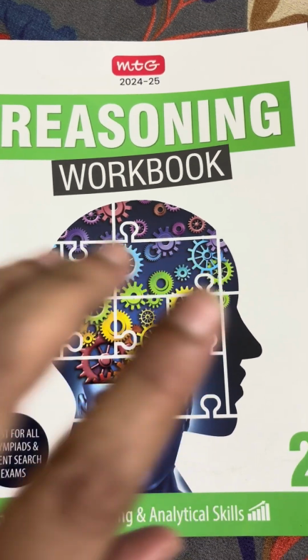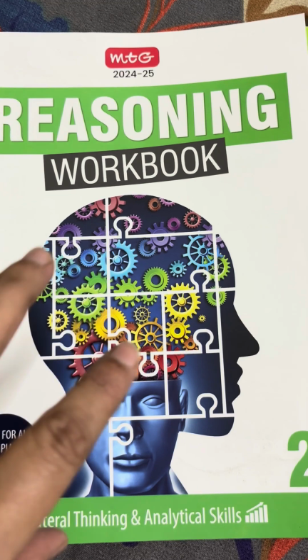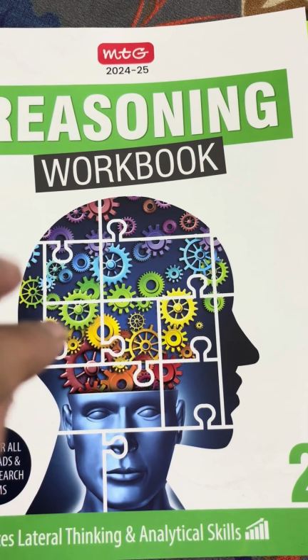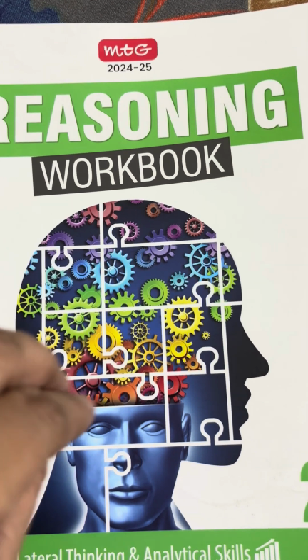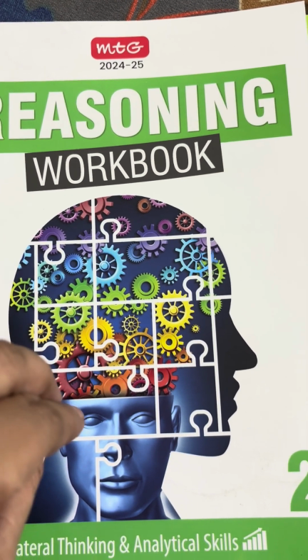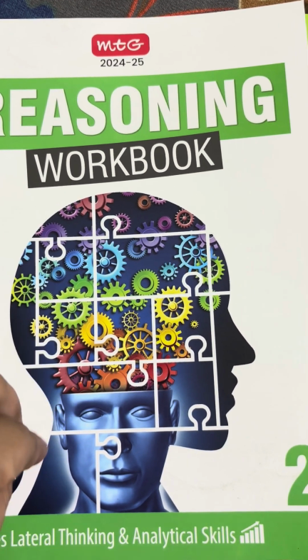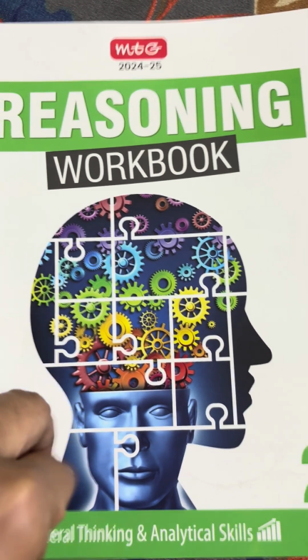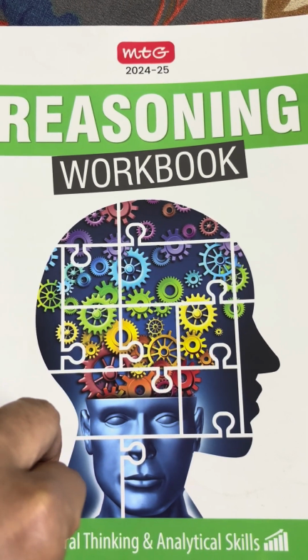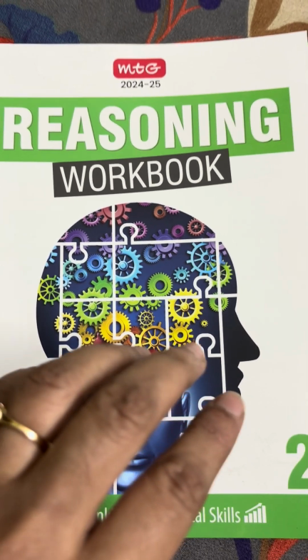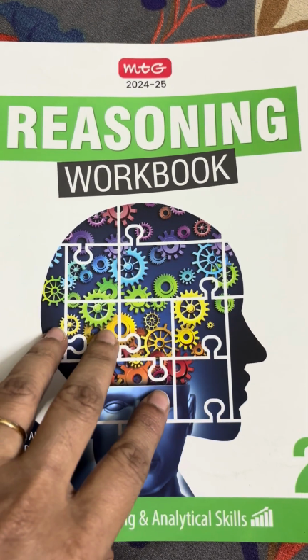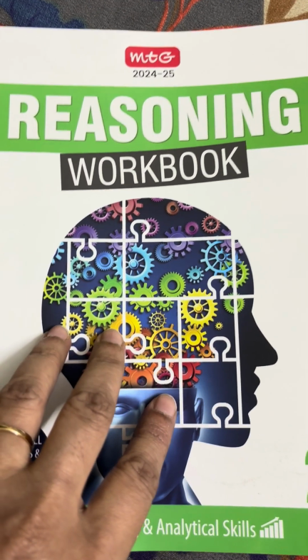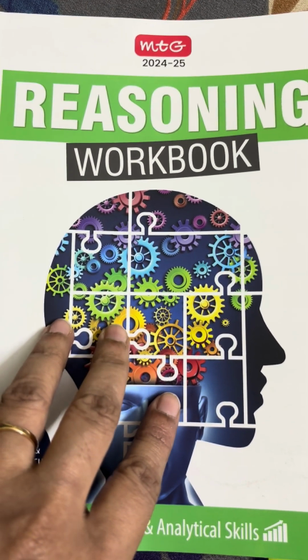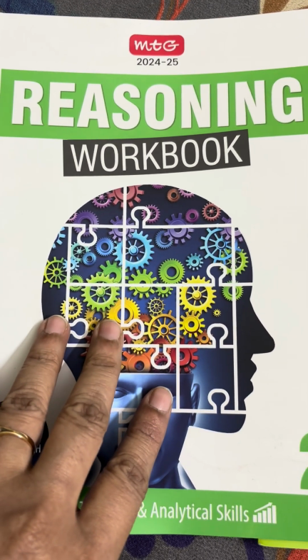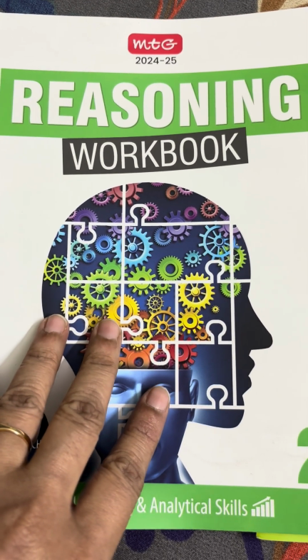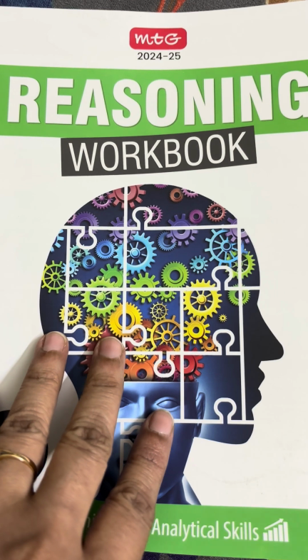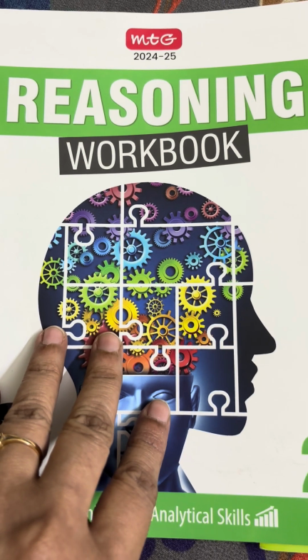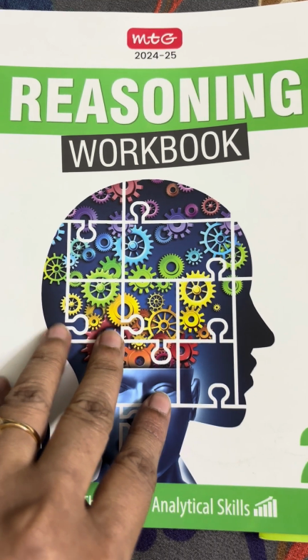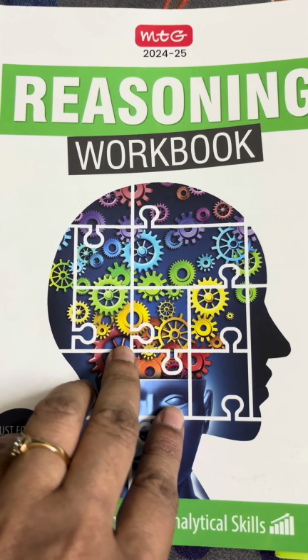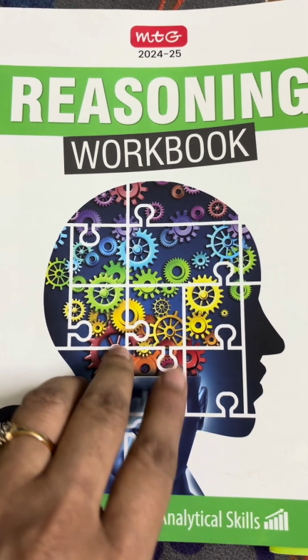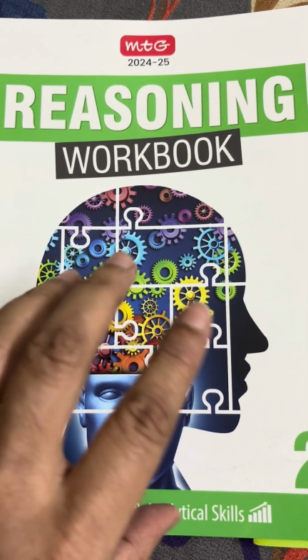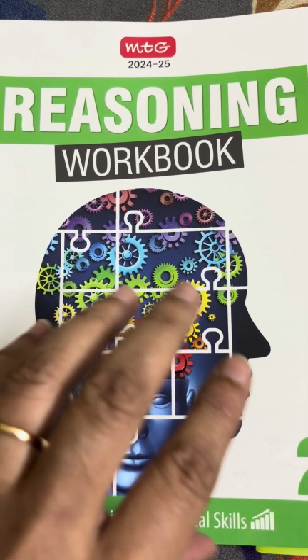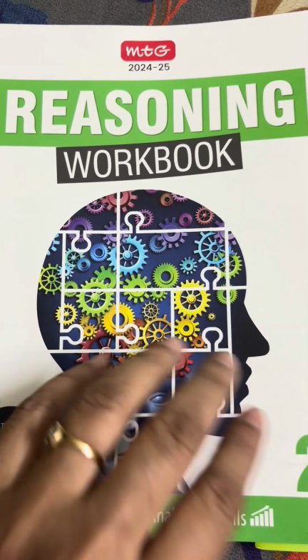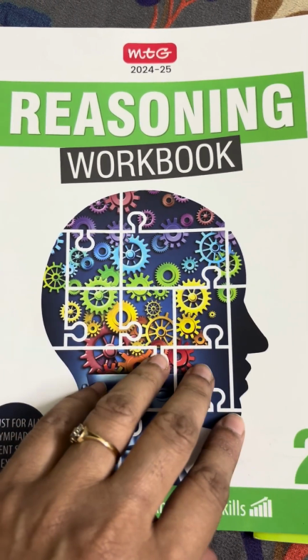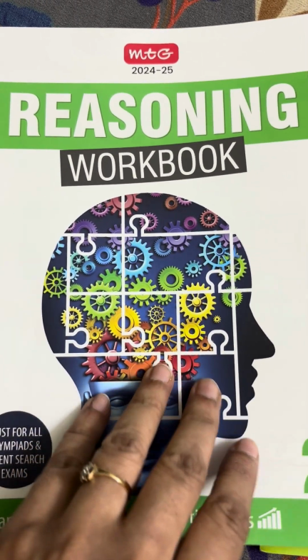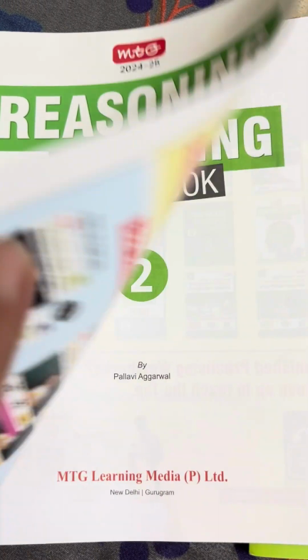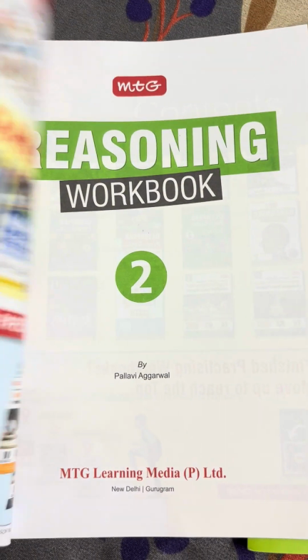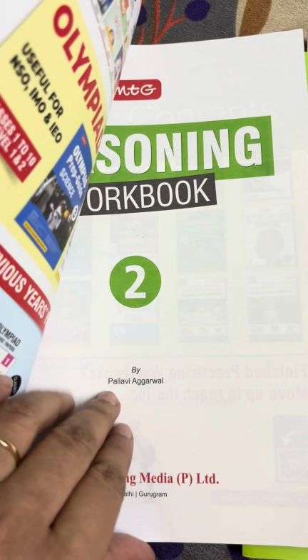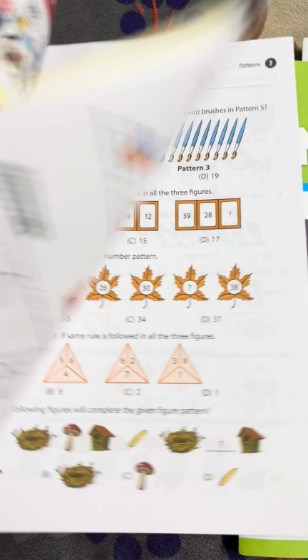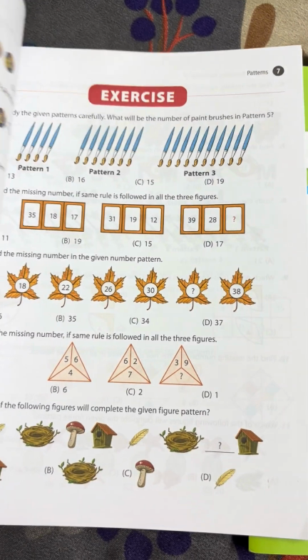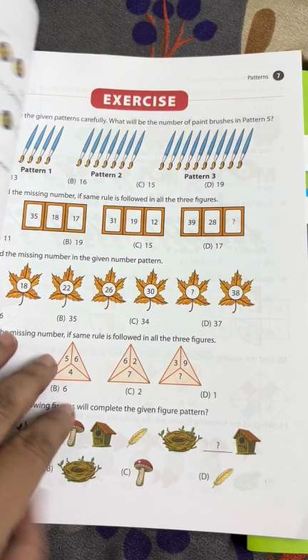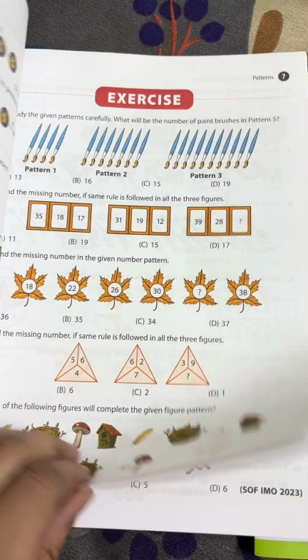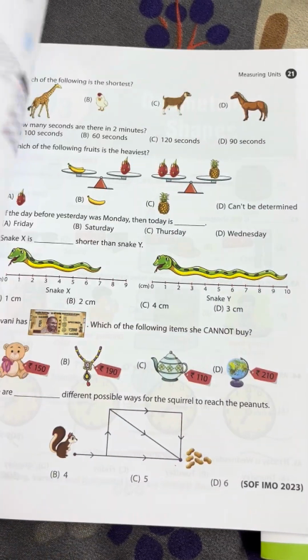There is no separate Olympiad for reasoning, but in Science Olympiad, Mathematics Olympiad, and Cyber Olympiad, some reasoning part is included. So this book is very much essential and very good.